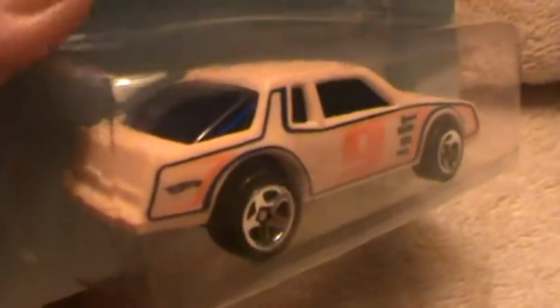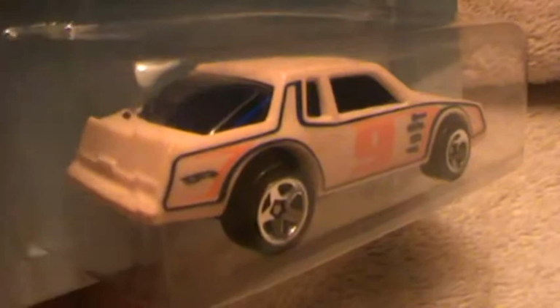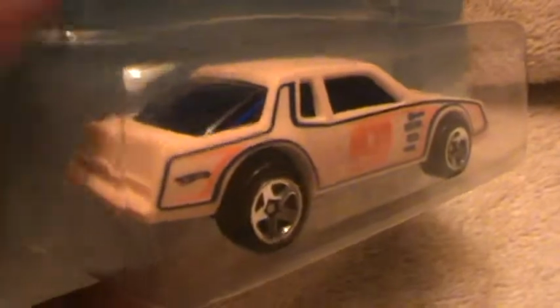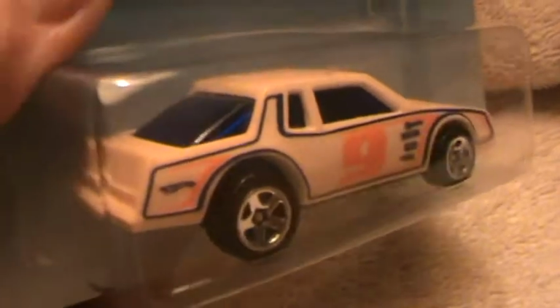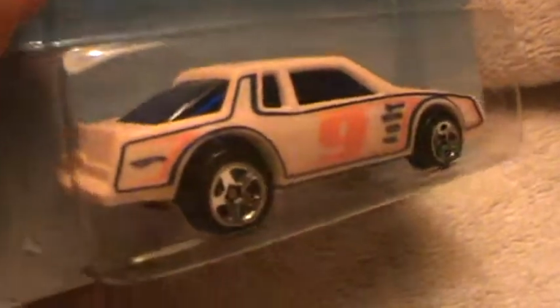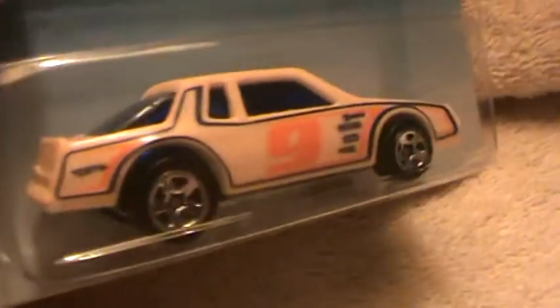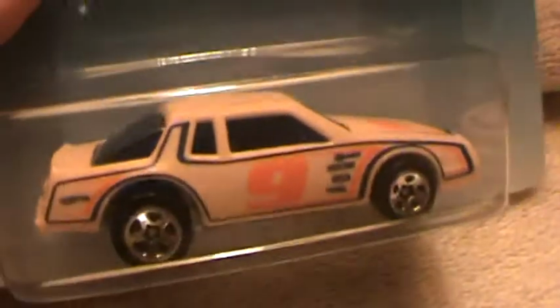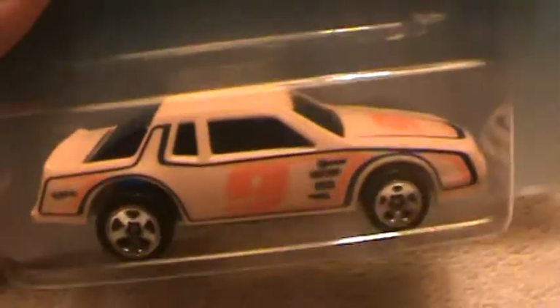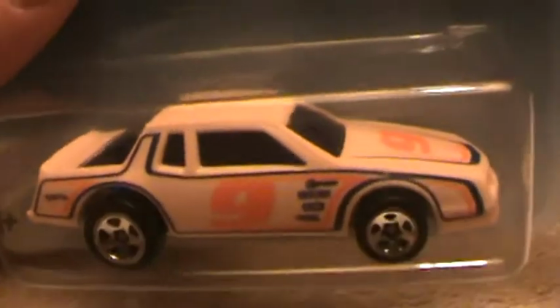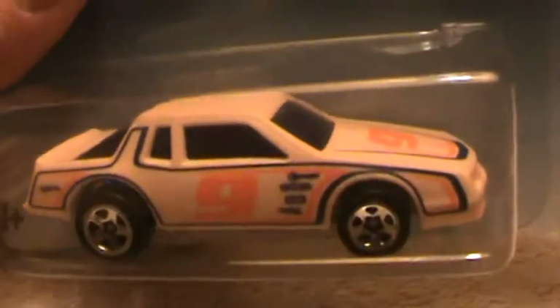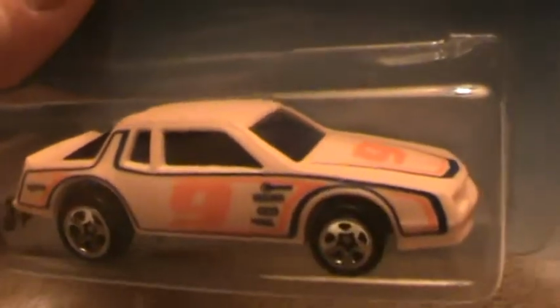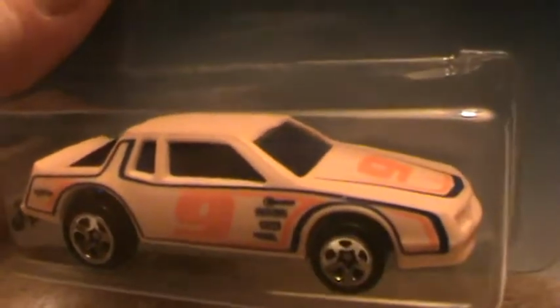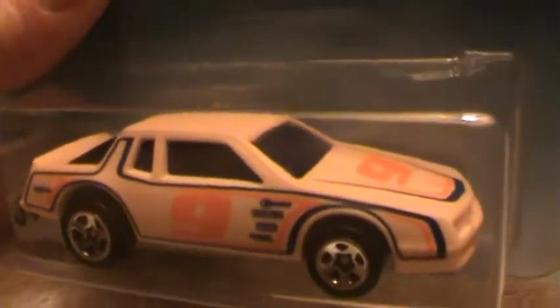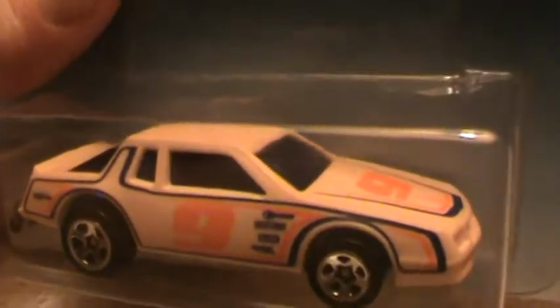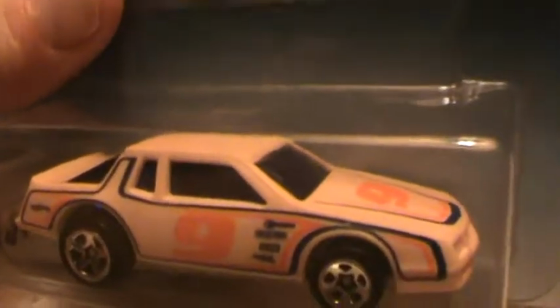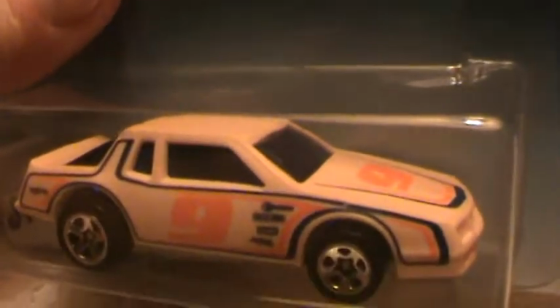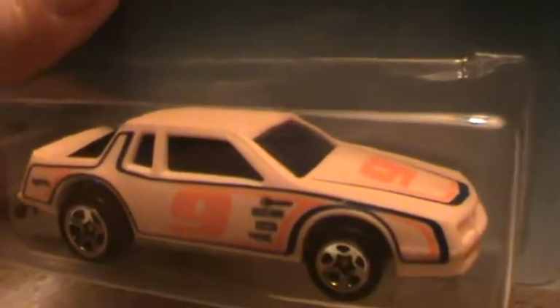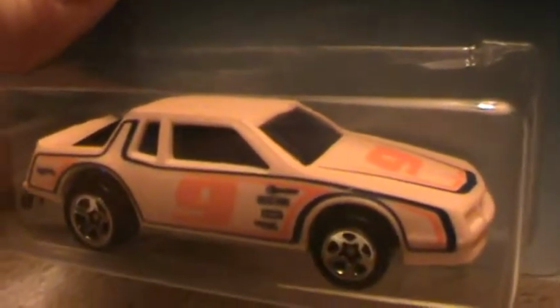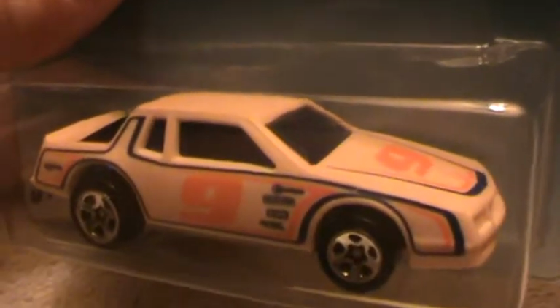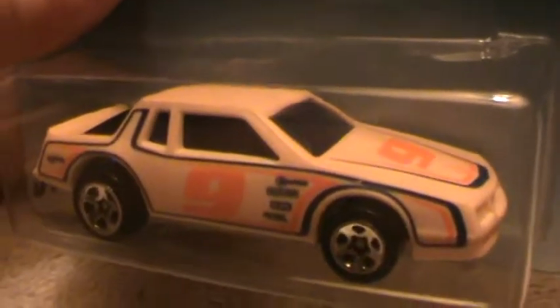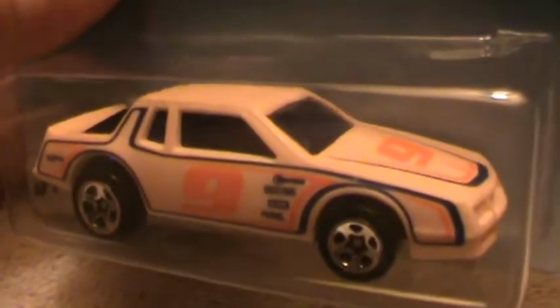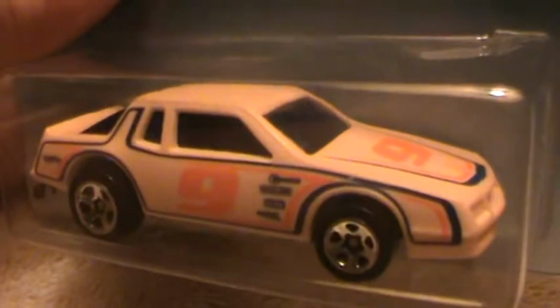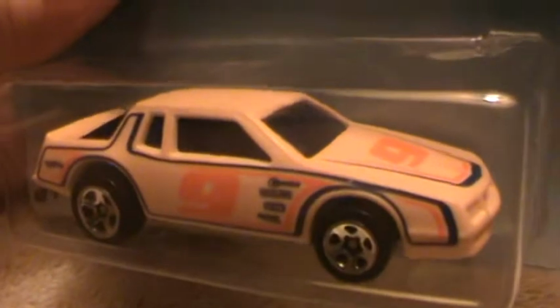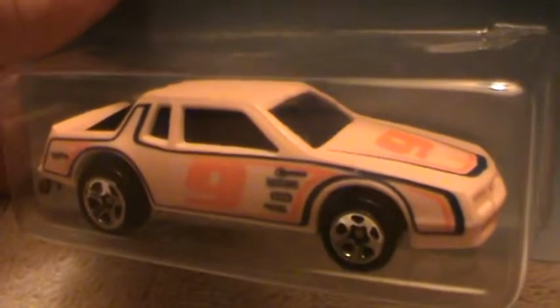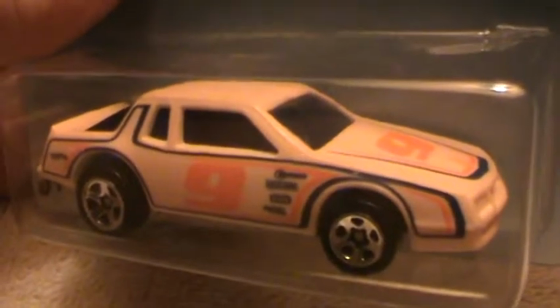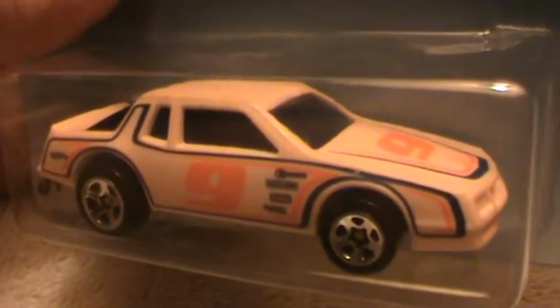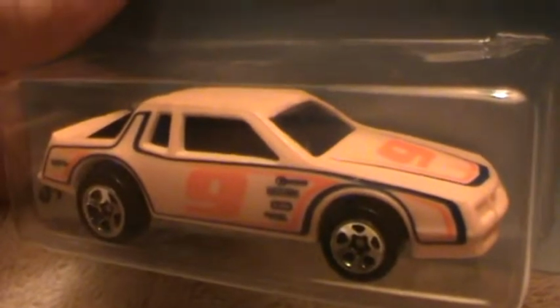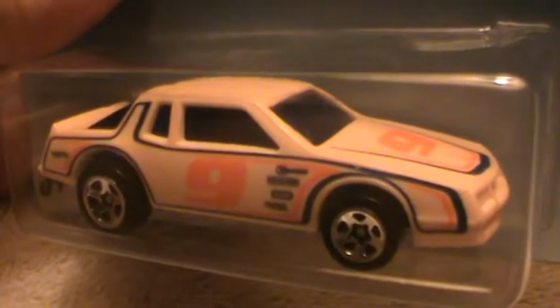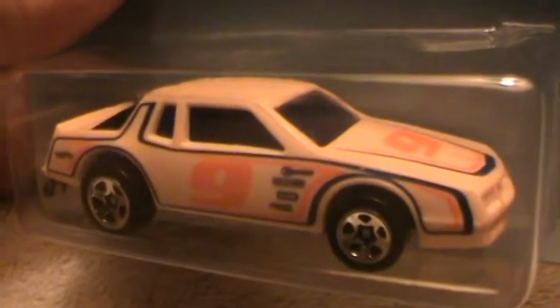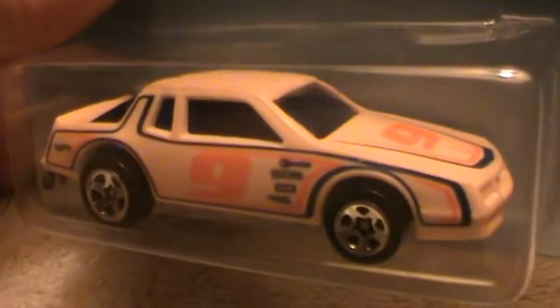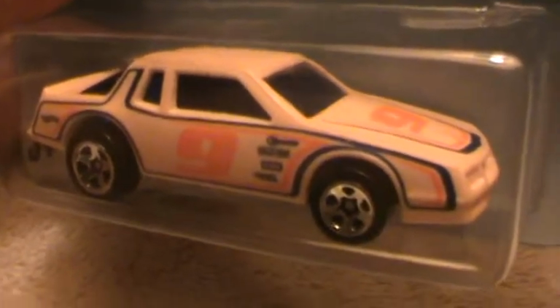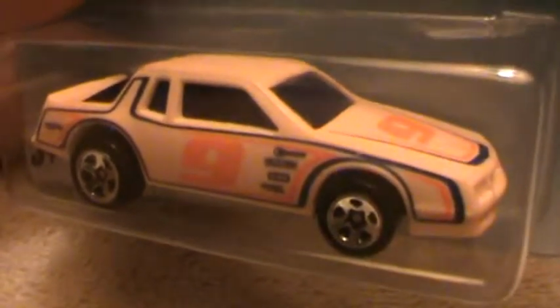By the way, this is a color shifter. Did I make that clear? I guess I did, because if I didn't, I just did.